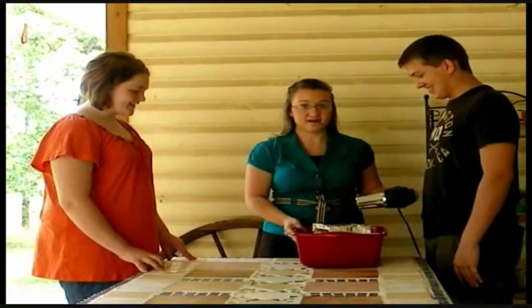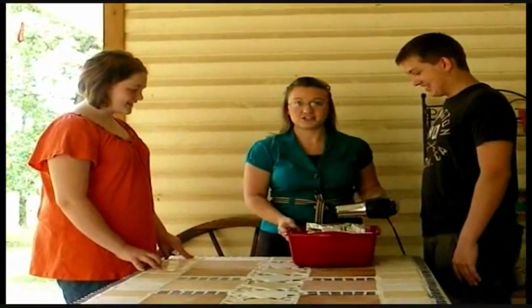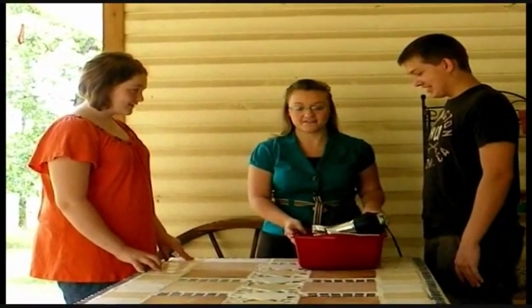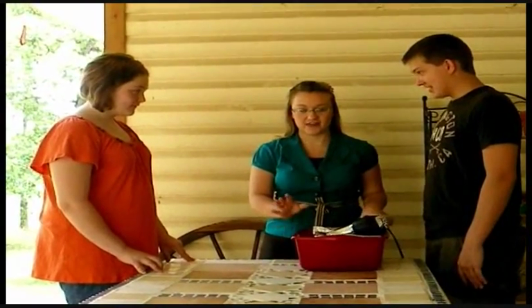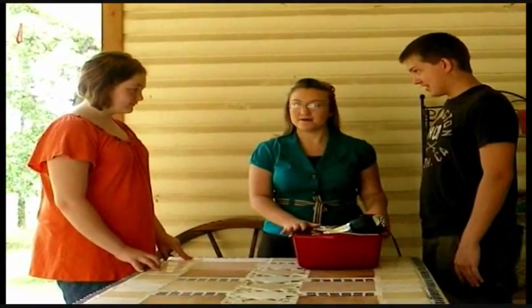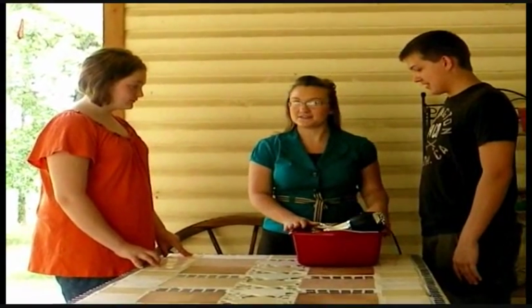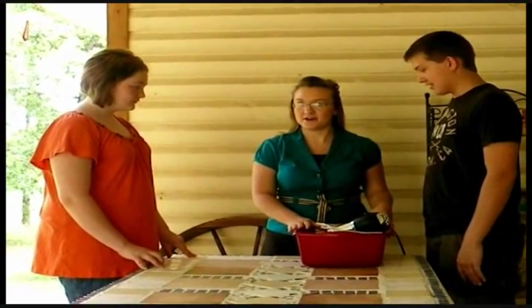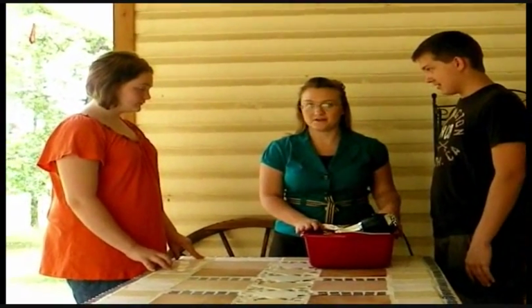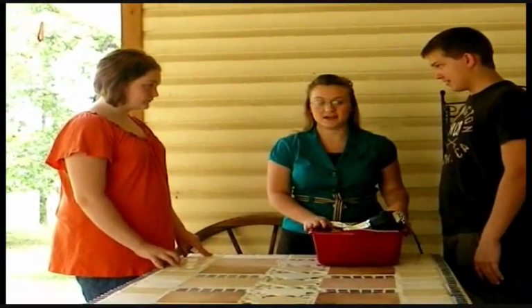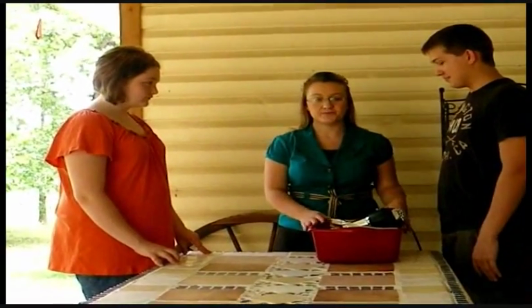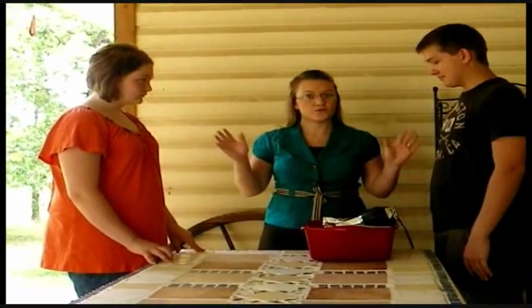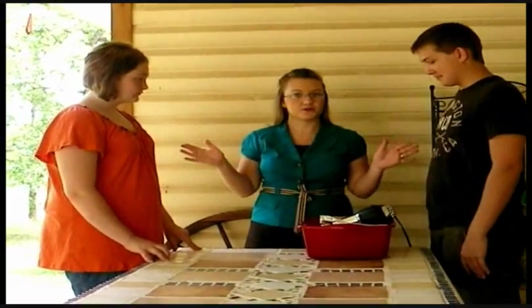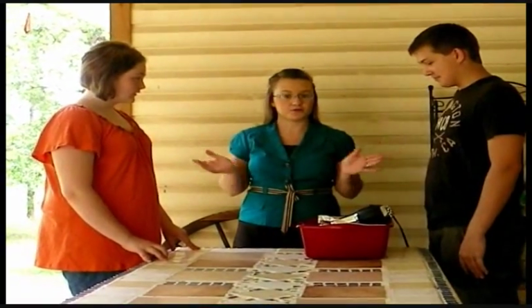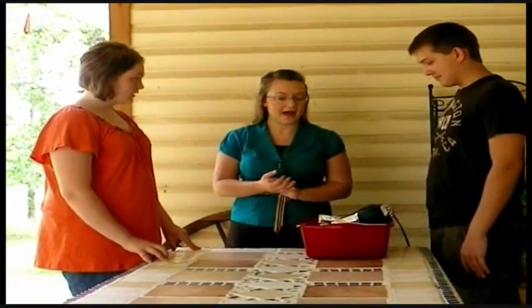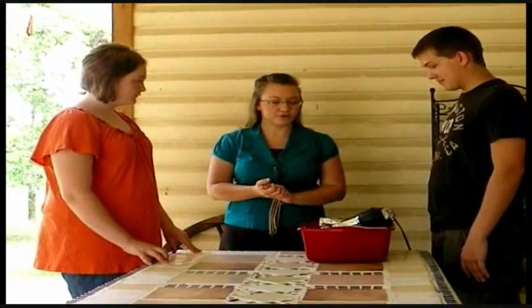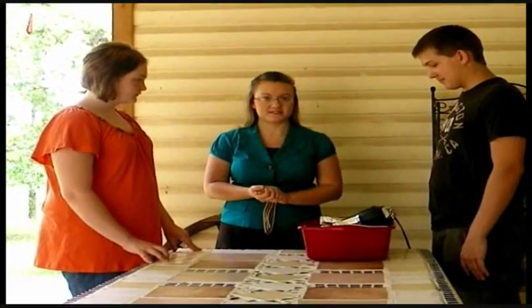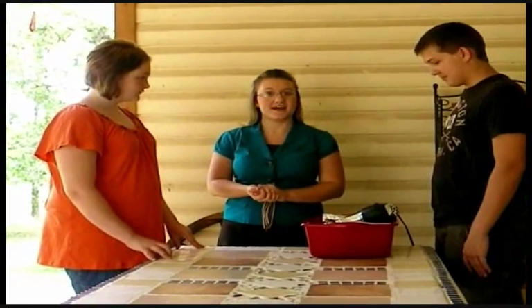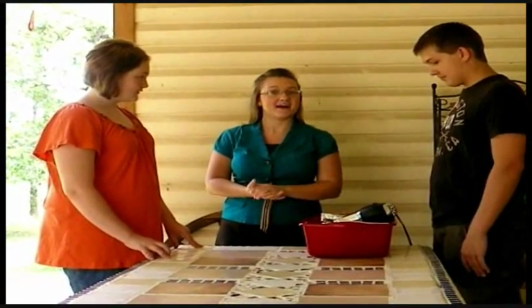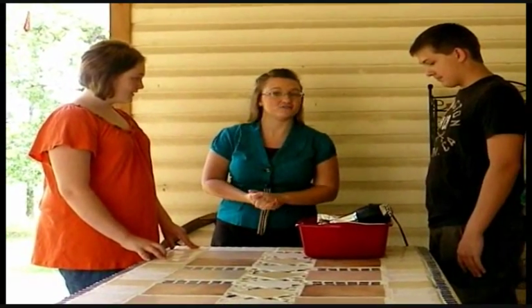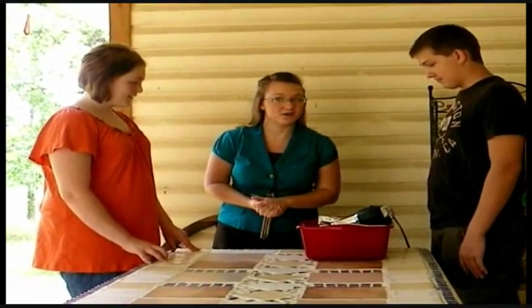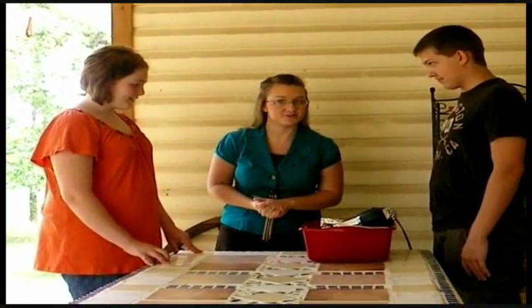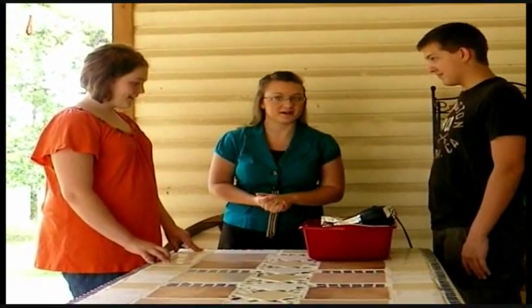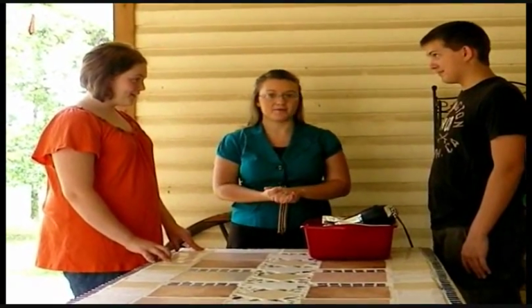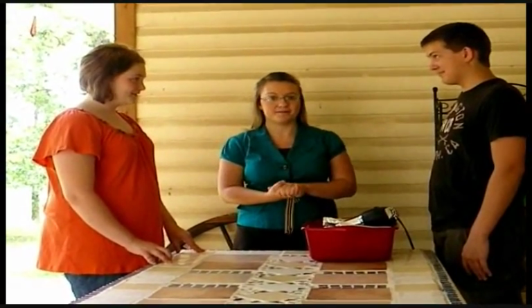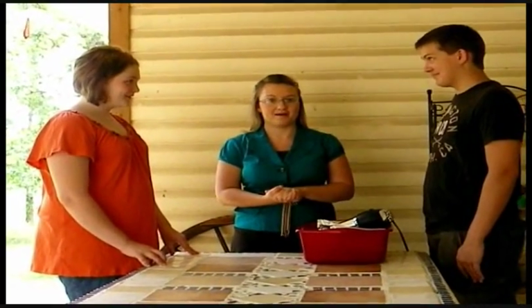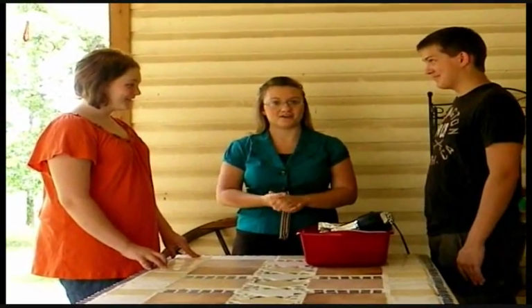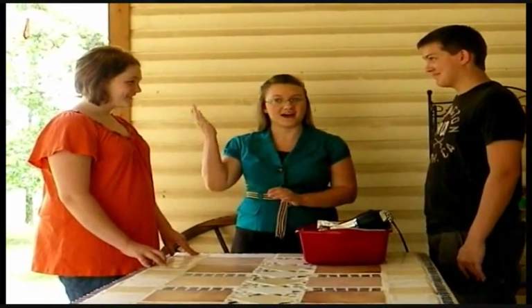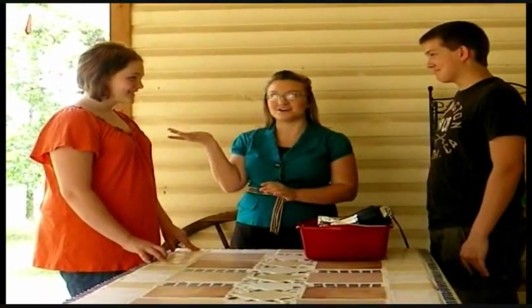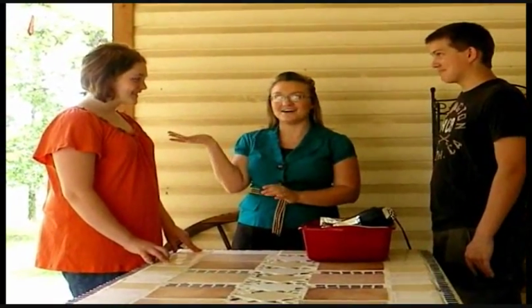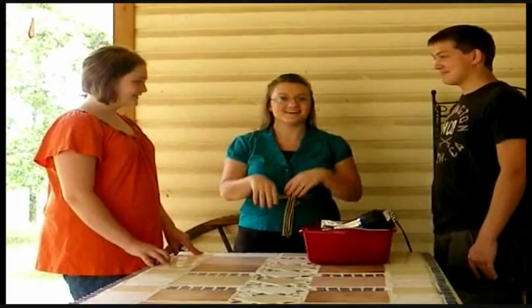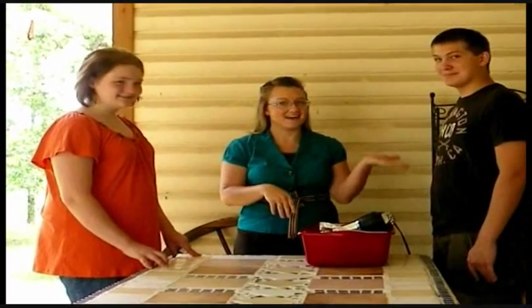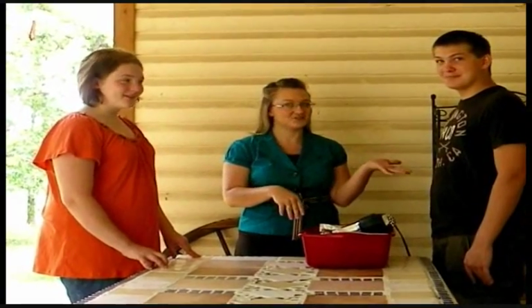Everybody should have their lab buckets in front of them on their table with their lab groups. Today I have two partners who are going to help and be my lab partners — I have Donna and Junior.